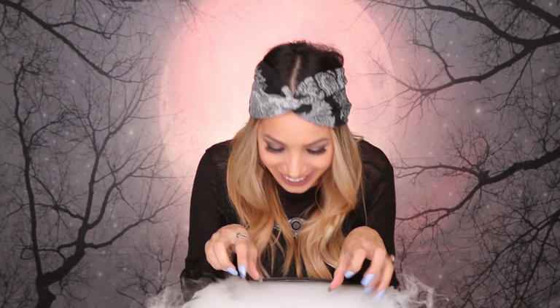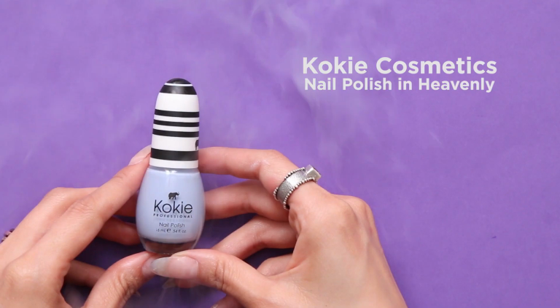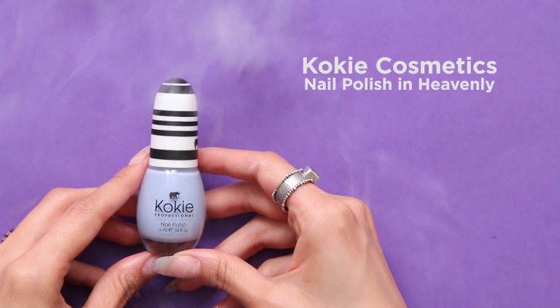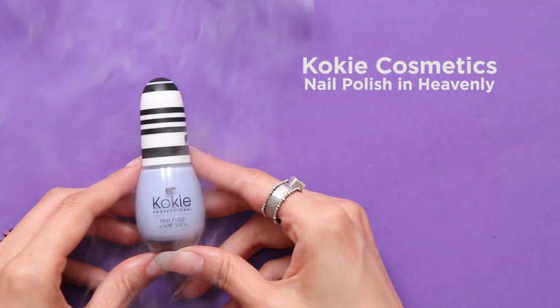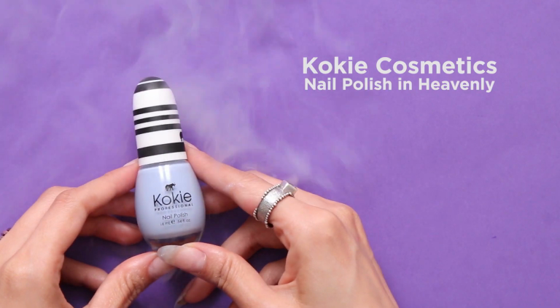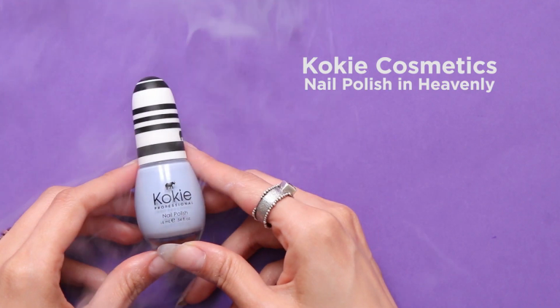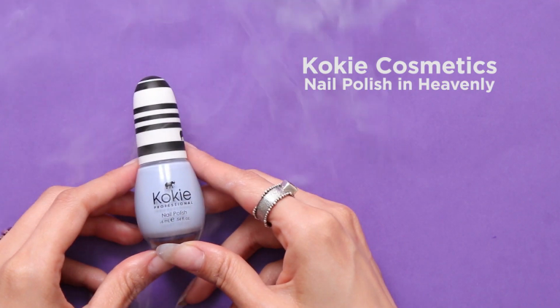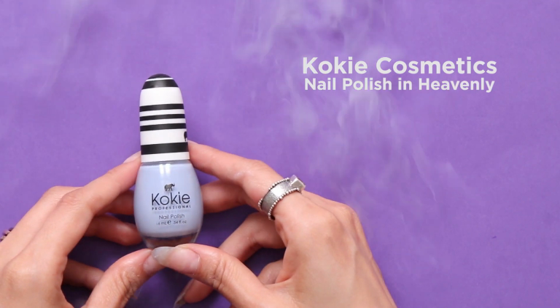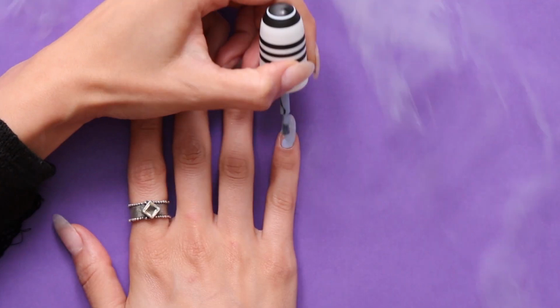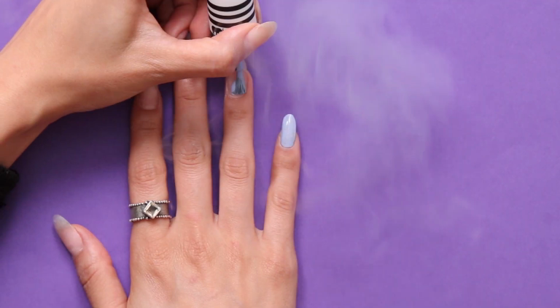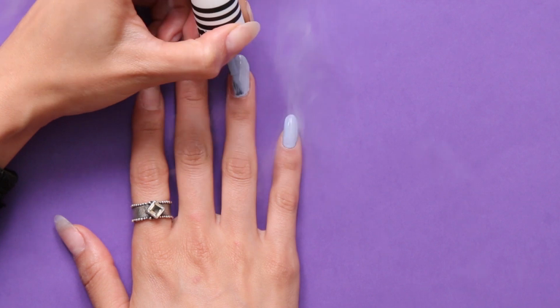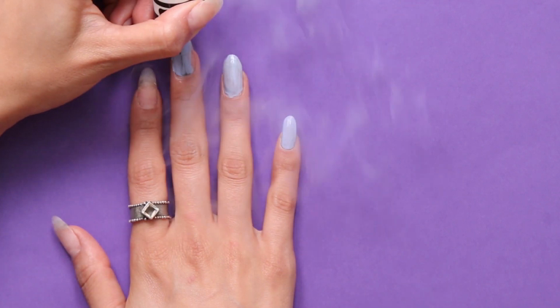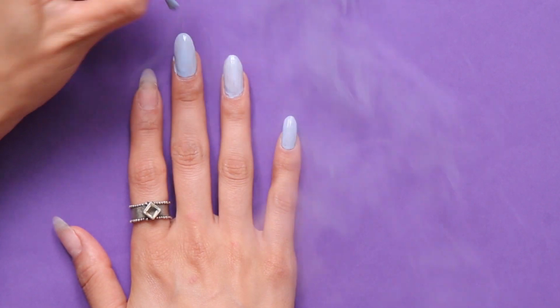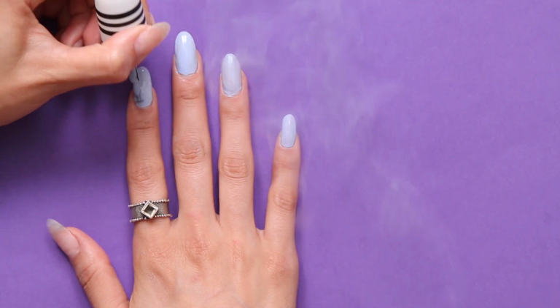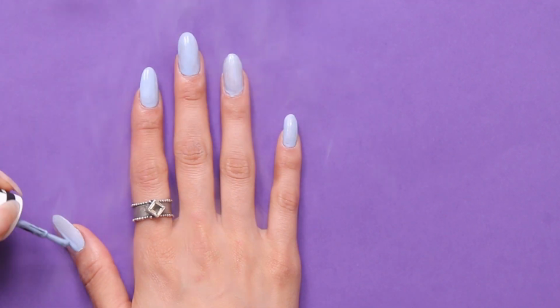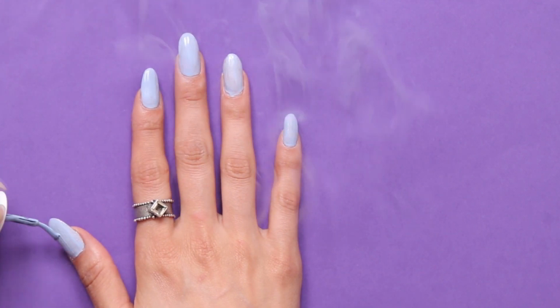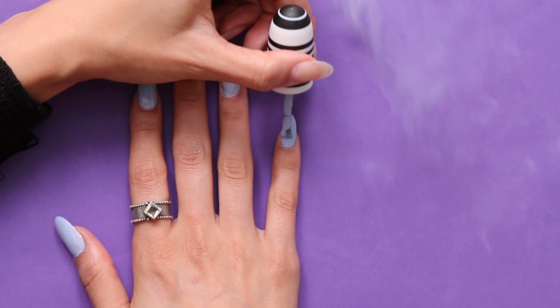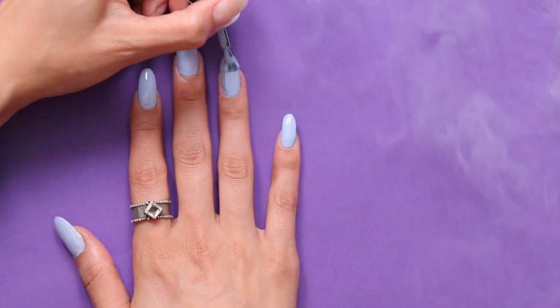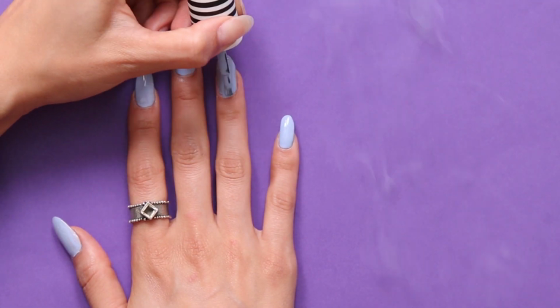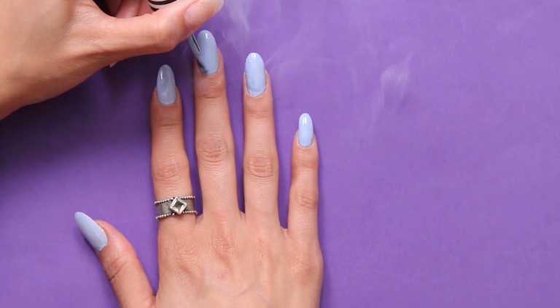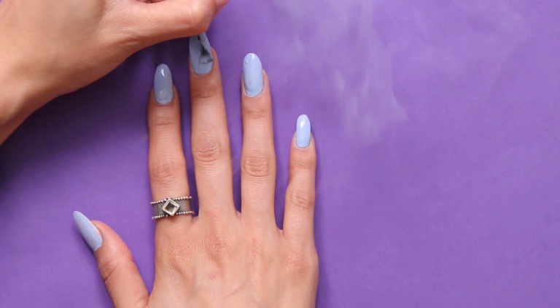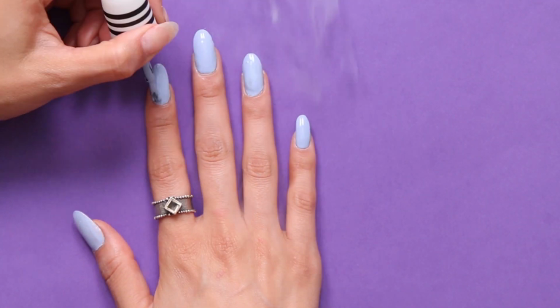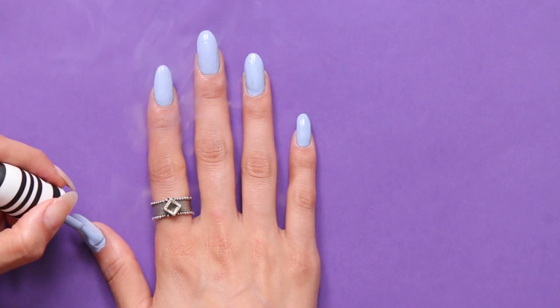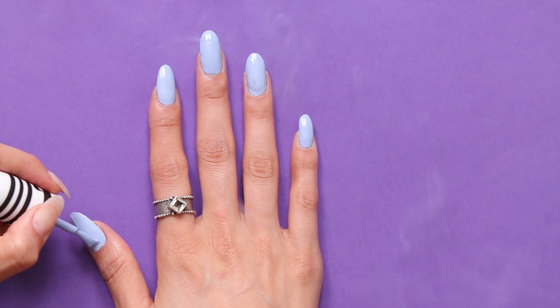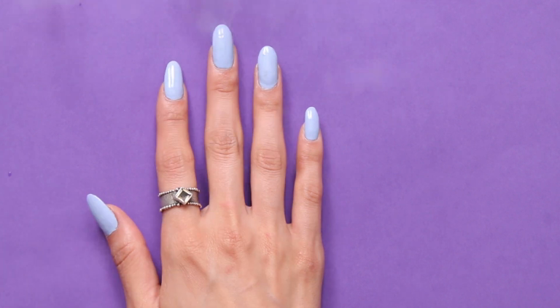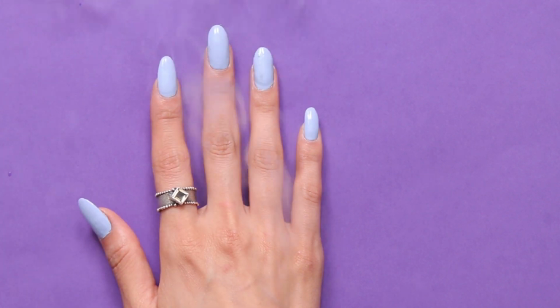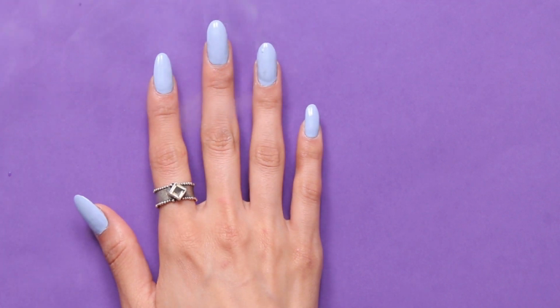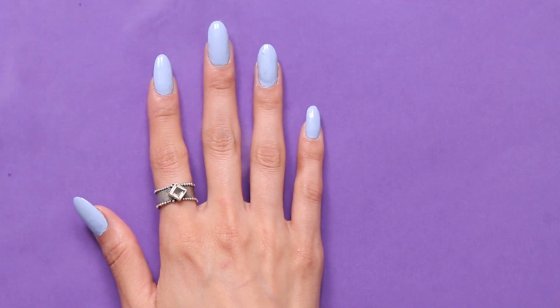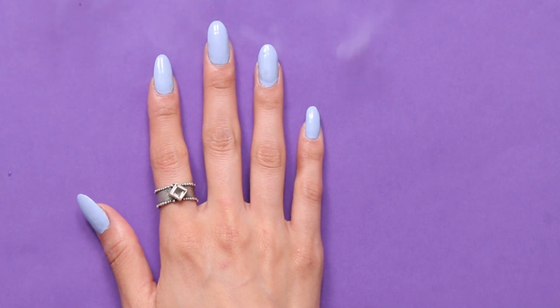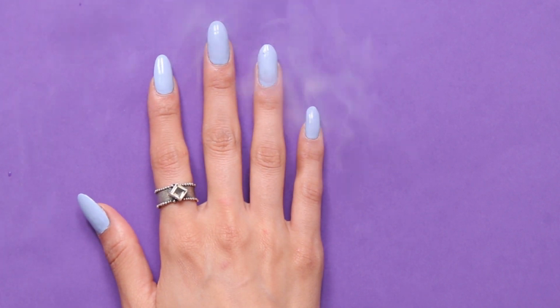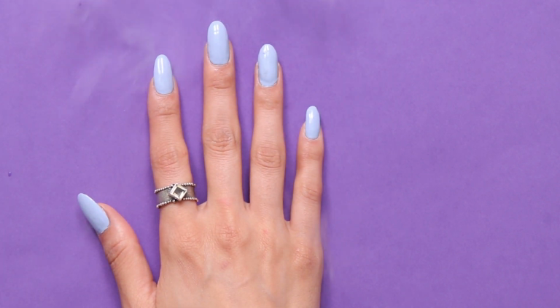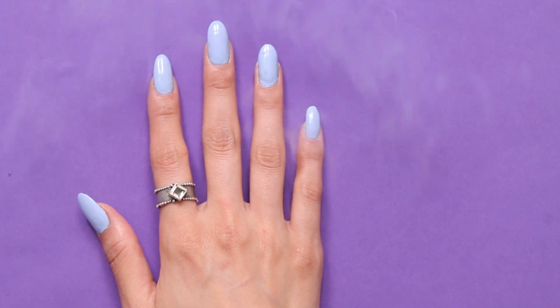For the first step we're going to take Cokie, this beautiful periwinkle color — it's called Heavenly — and we're gonna do two coats of this over all of your nails. Next you're just gonna let those dry for at least two to five minutes.